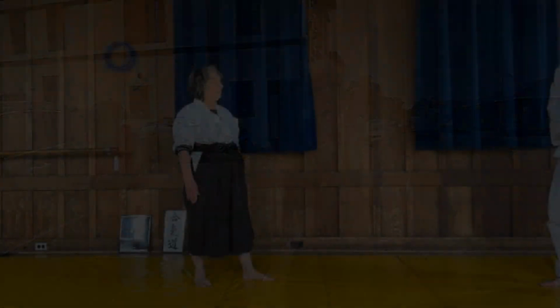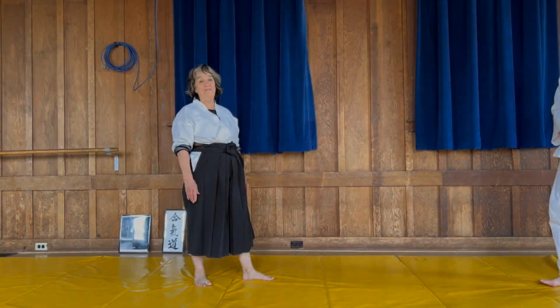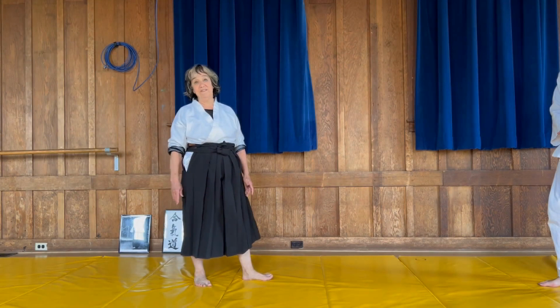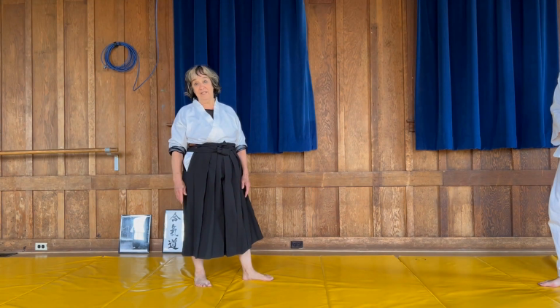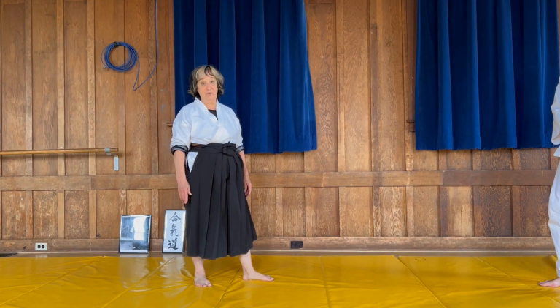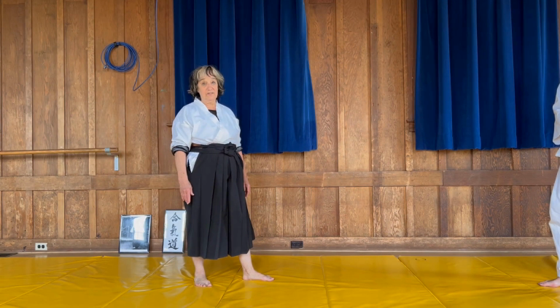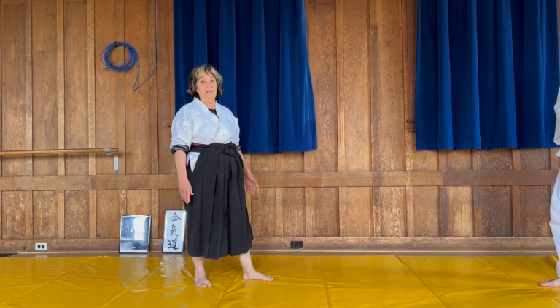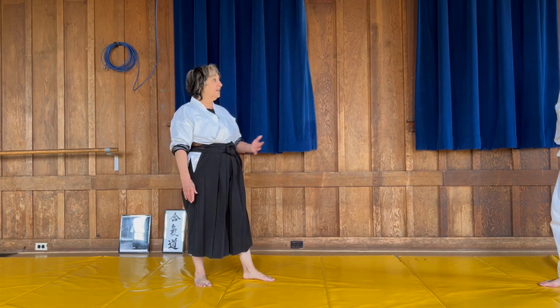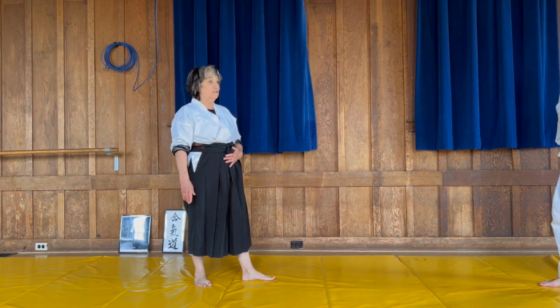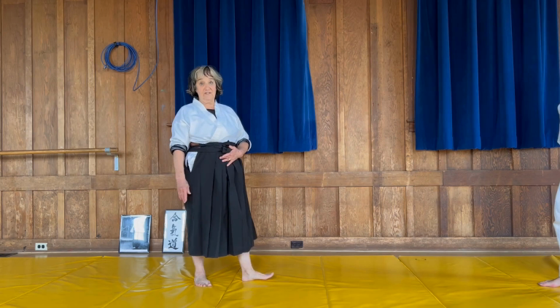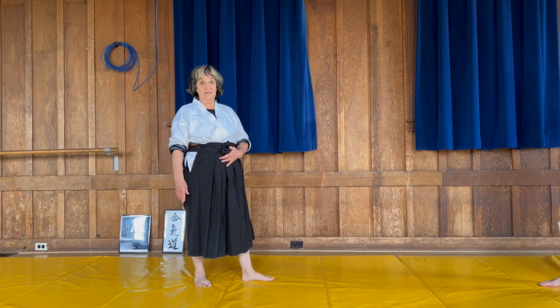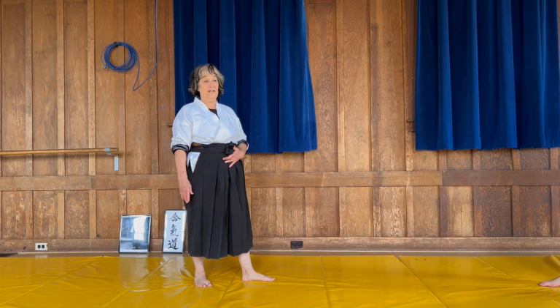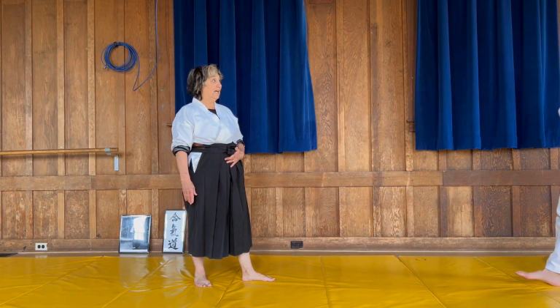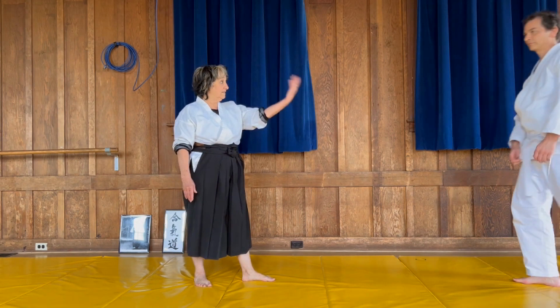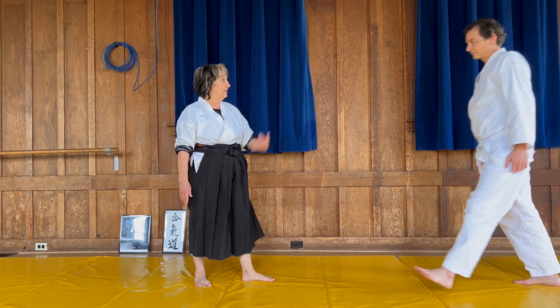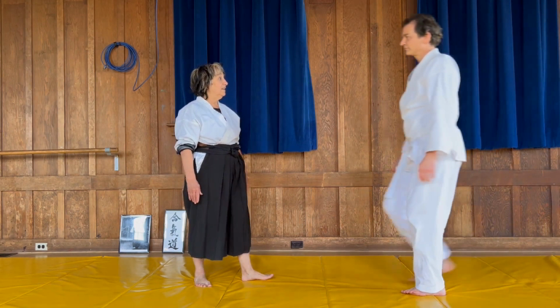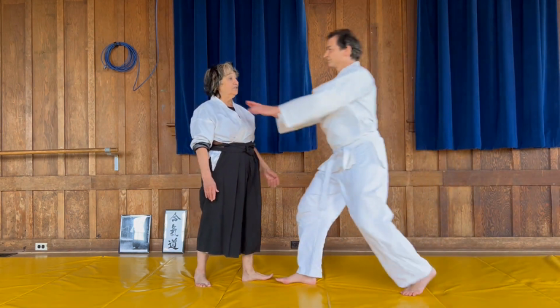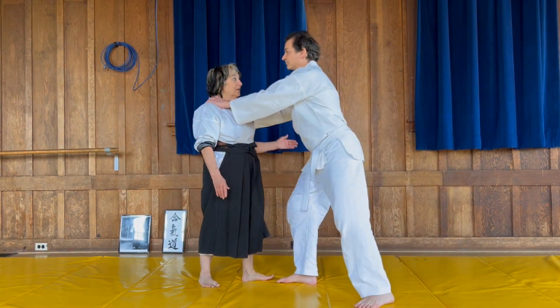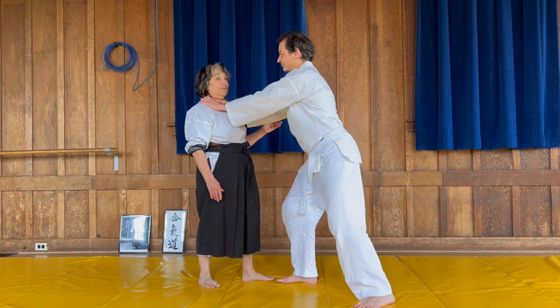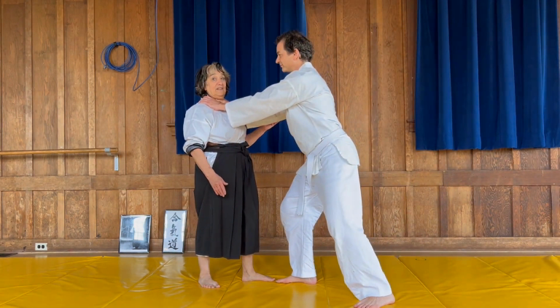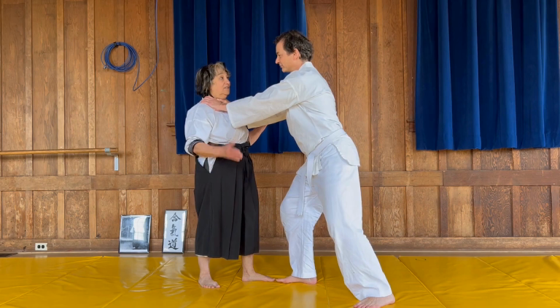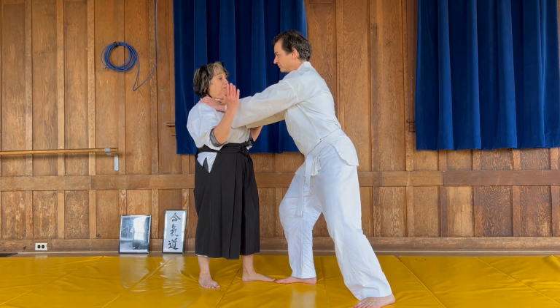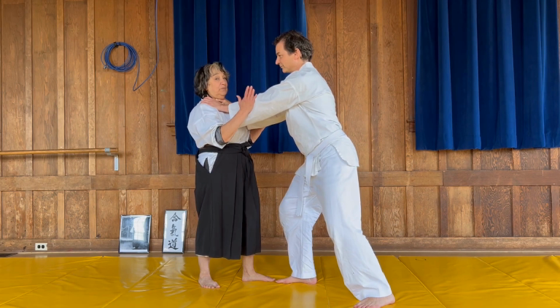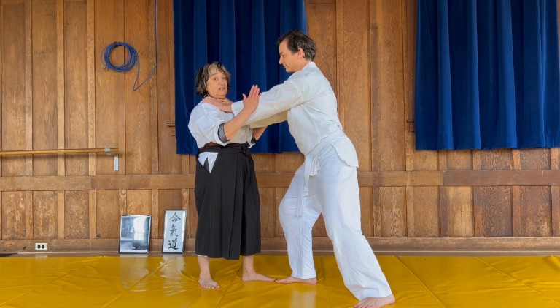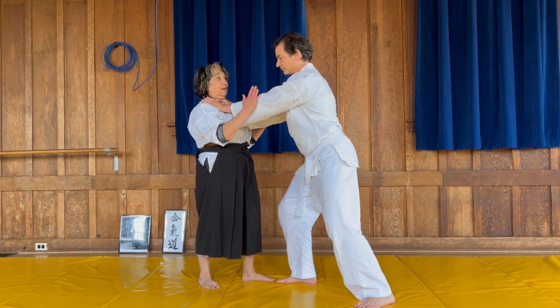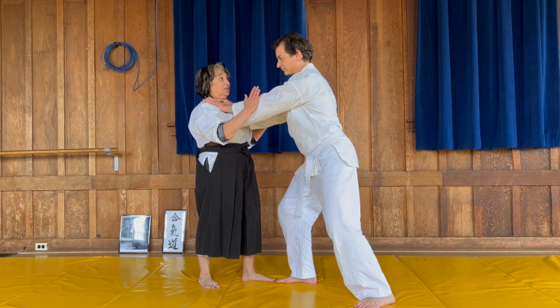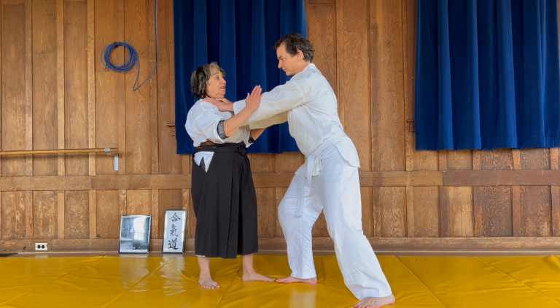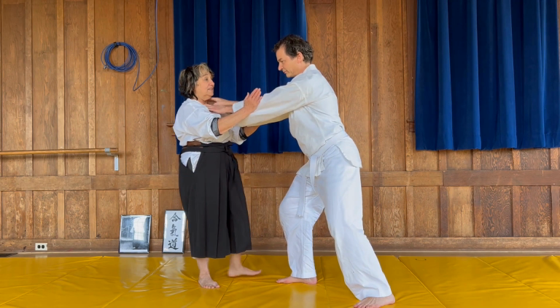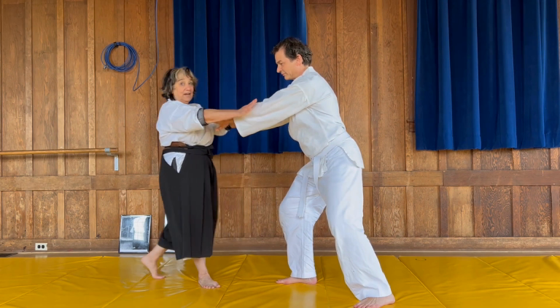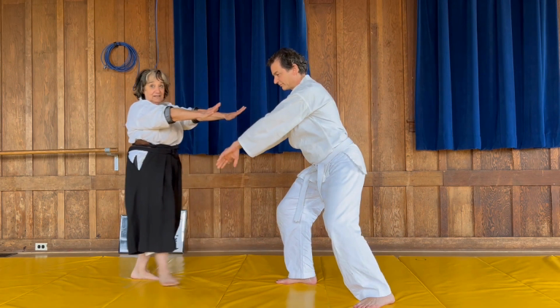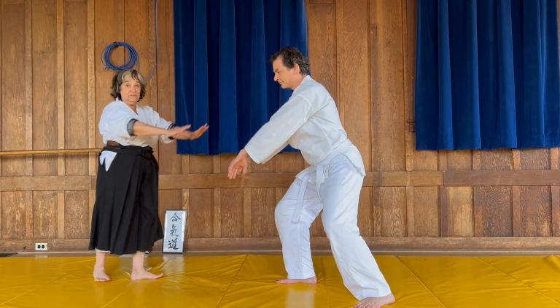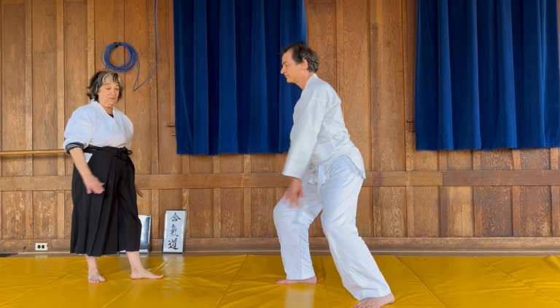If you find yourself being choked, you first have to get your center and relax. And as he's choking me, I'm going to push in on his elbows and step back out of arms way.